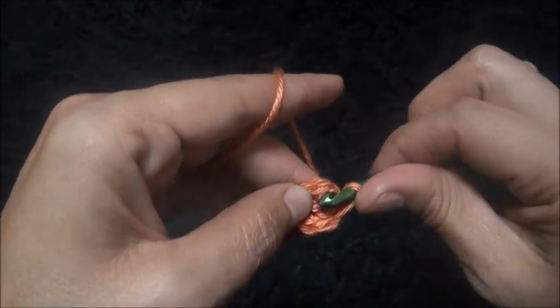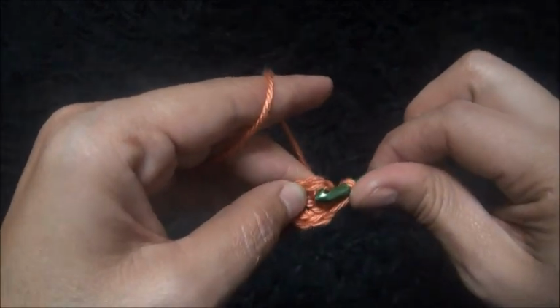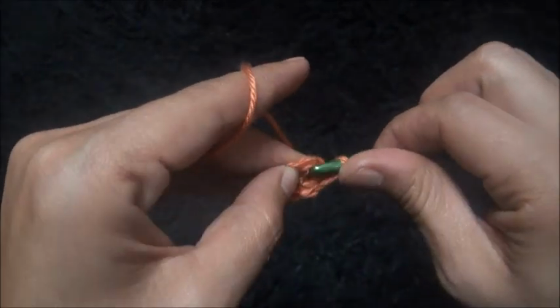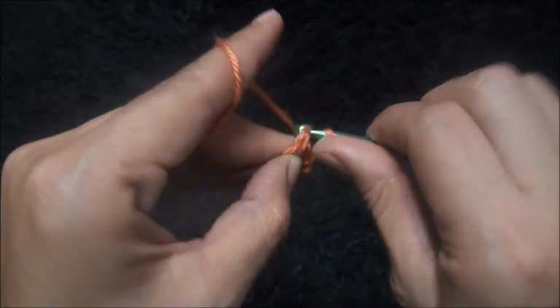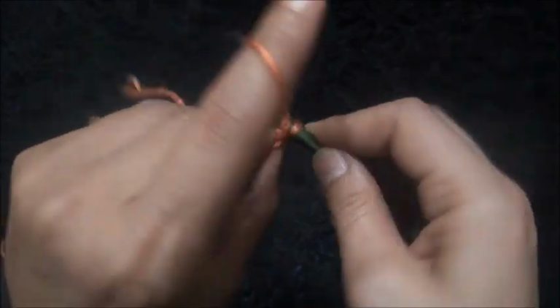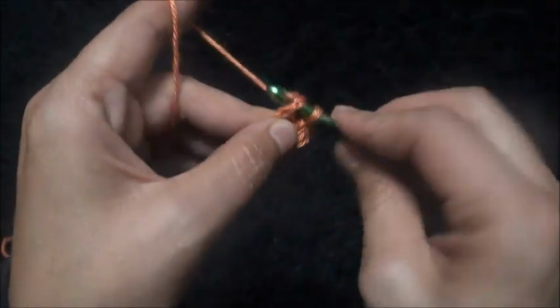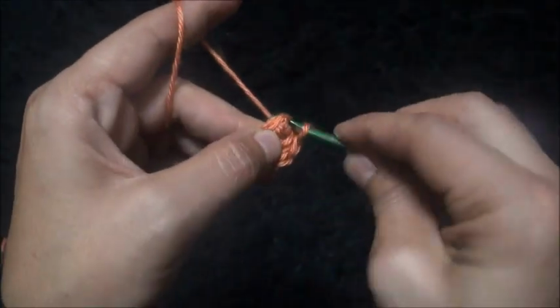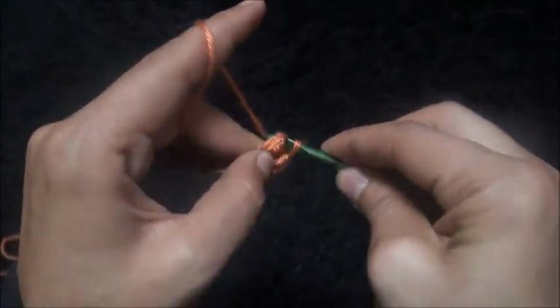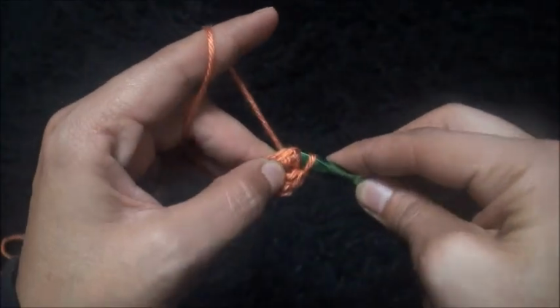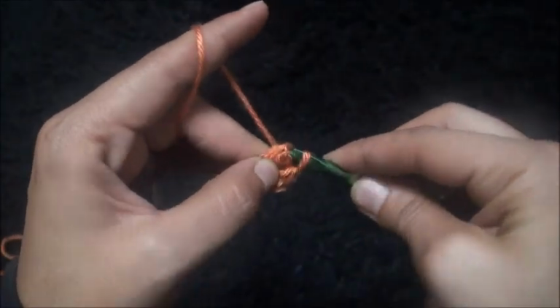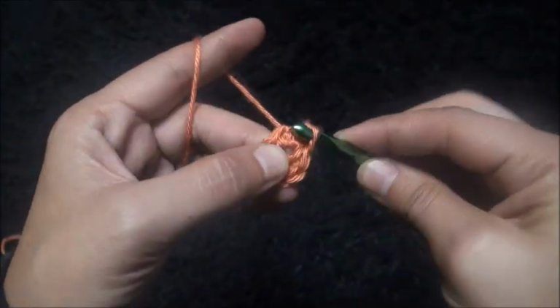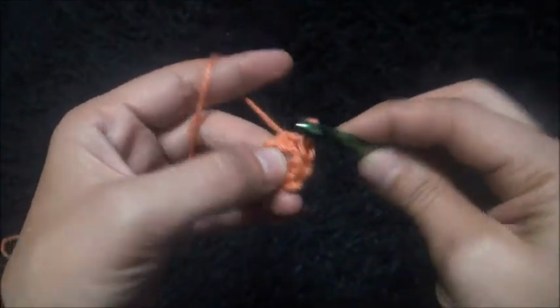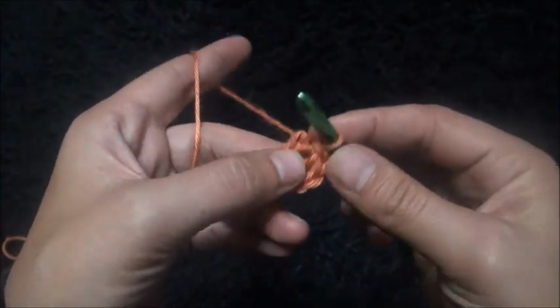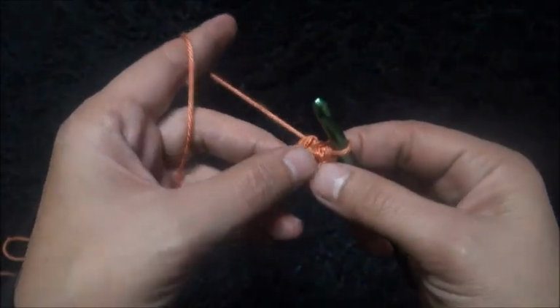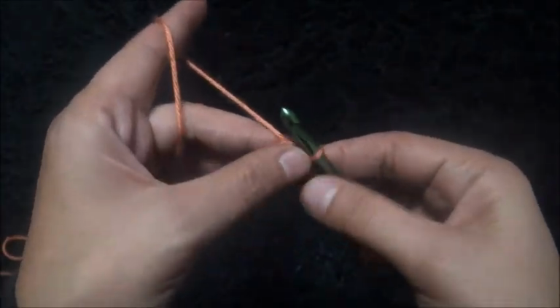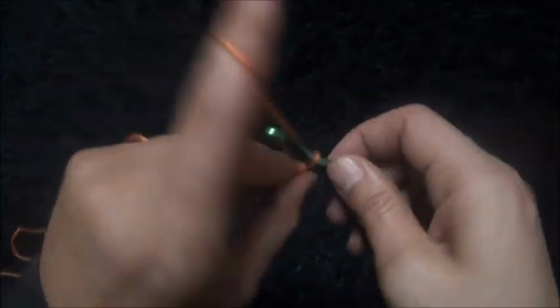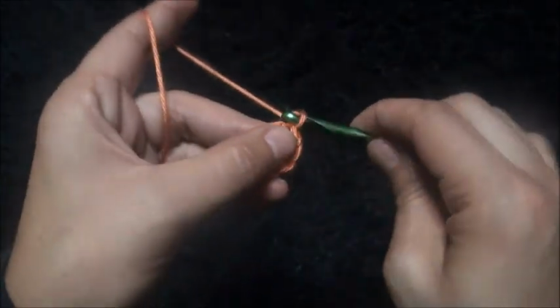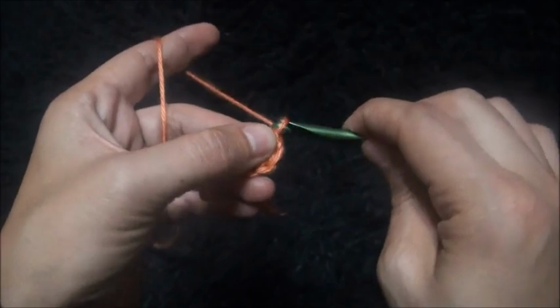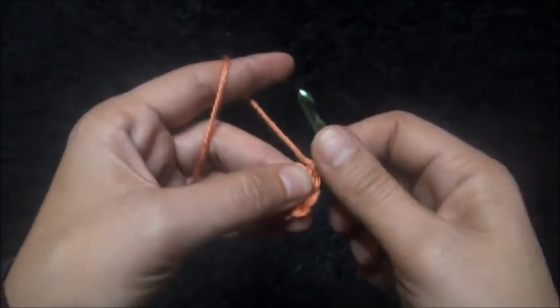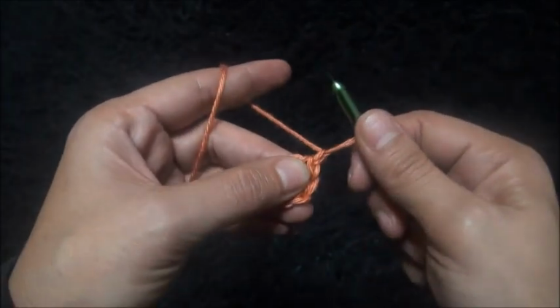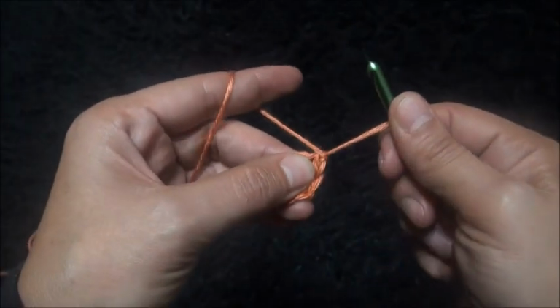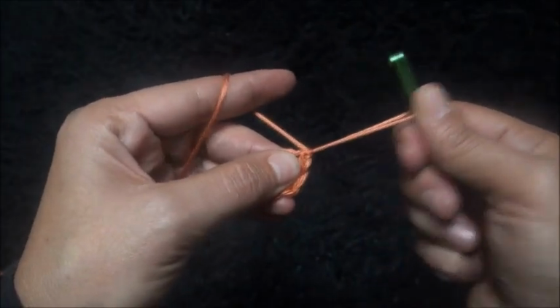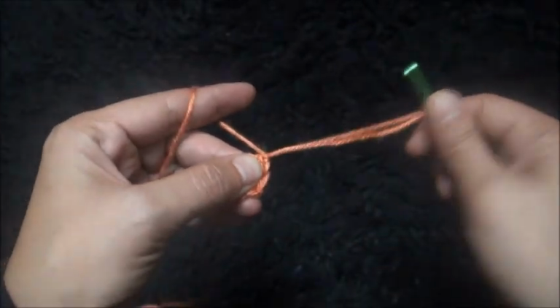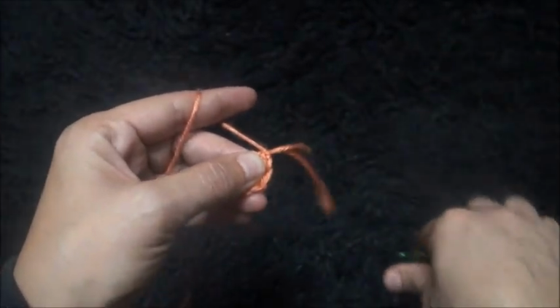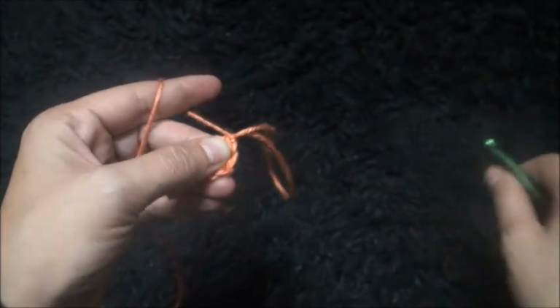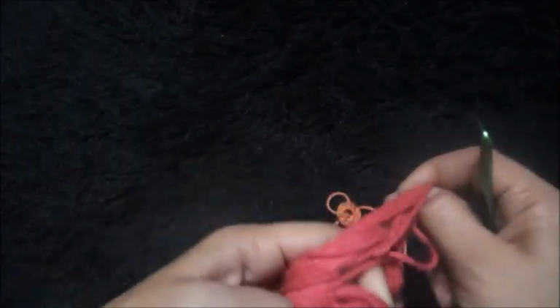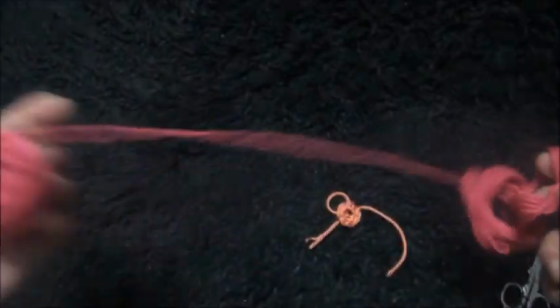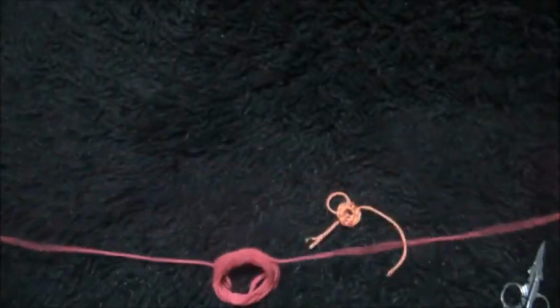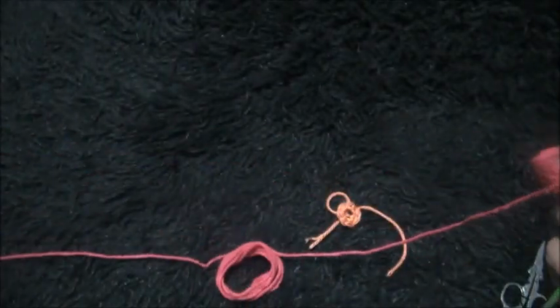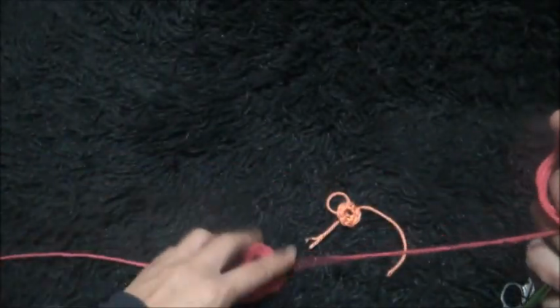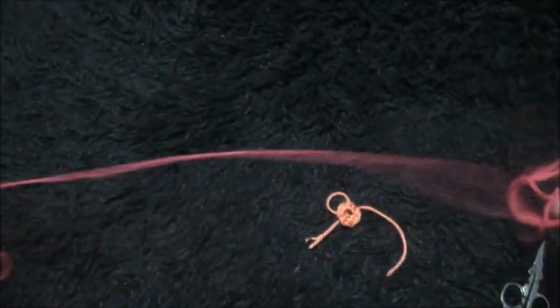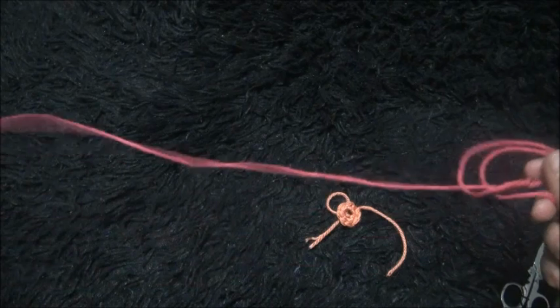The crochet hook is a little bit too big. Now I'll chain one, cut this yarn, and use yarn in color B.